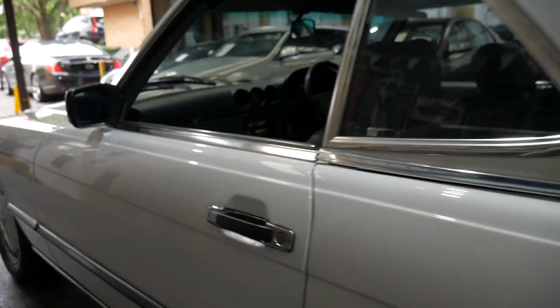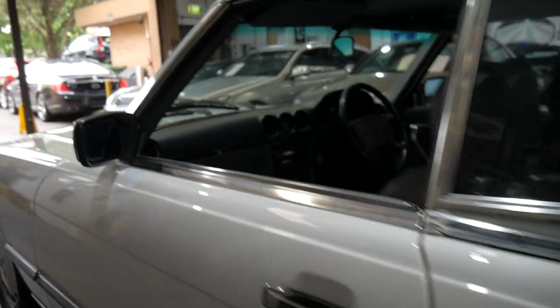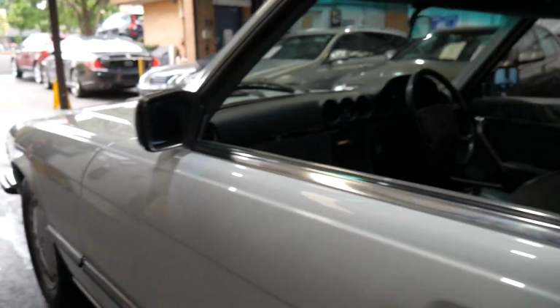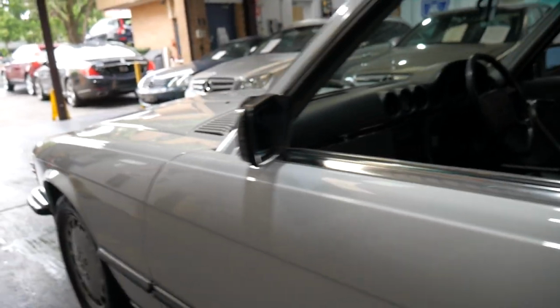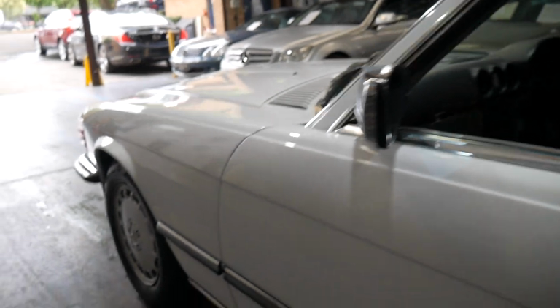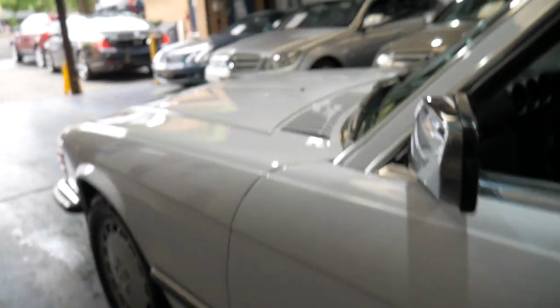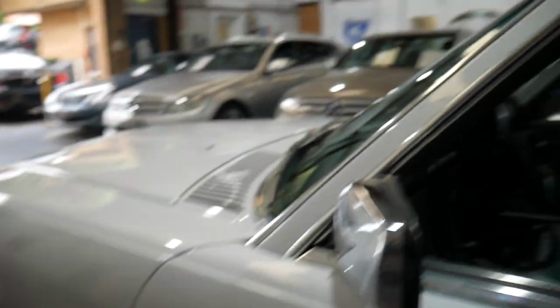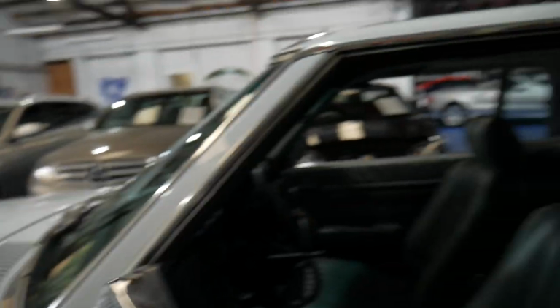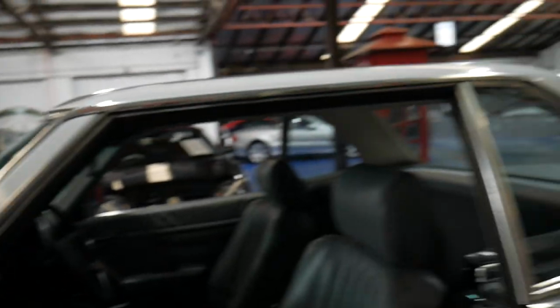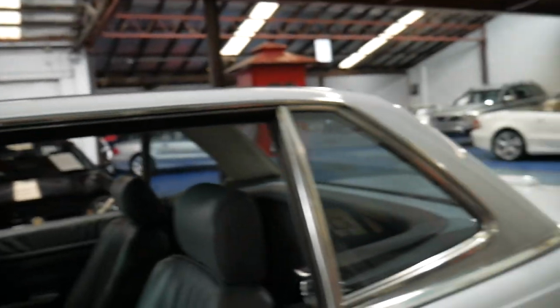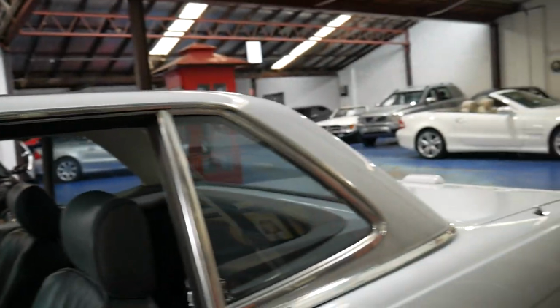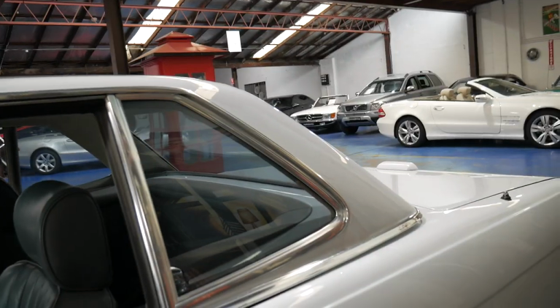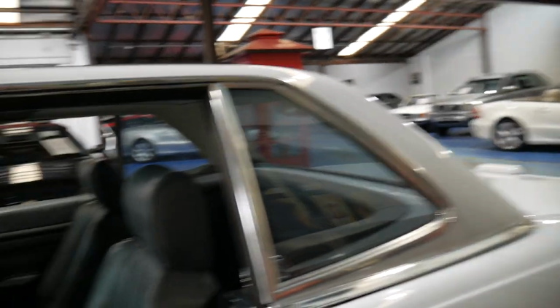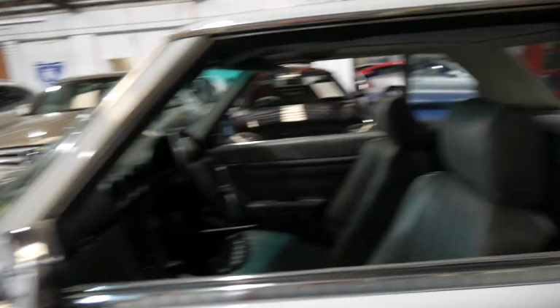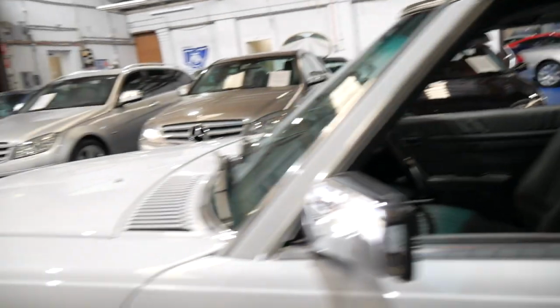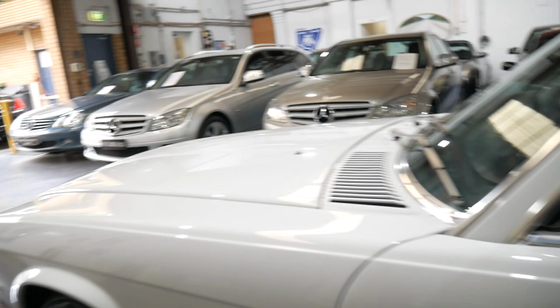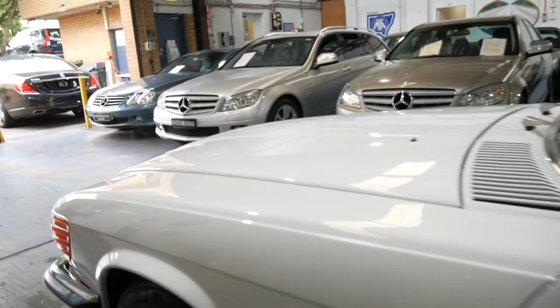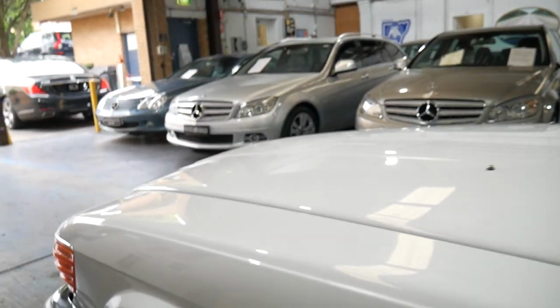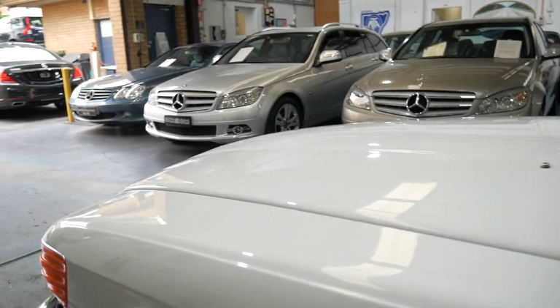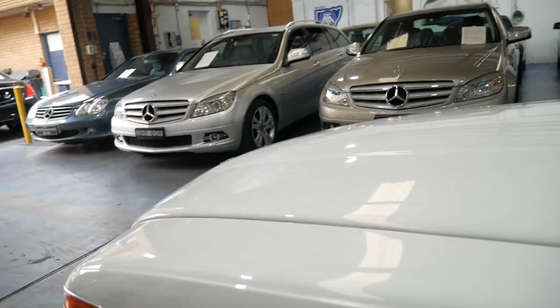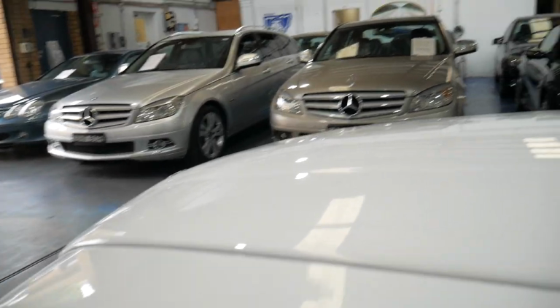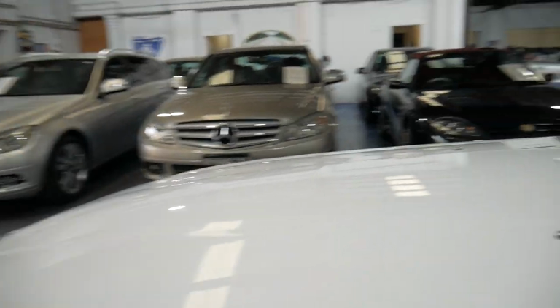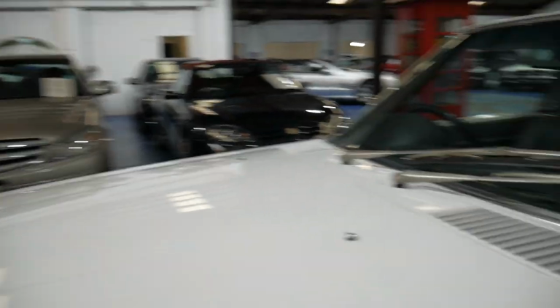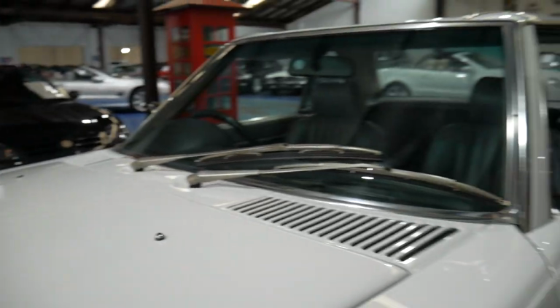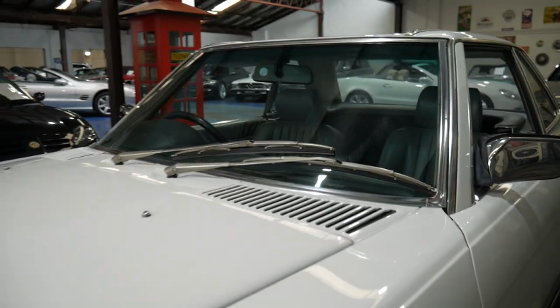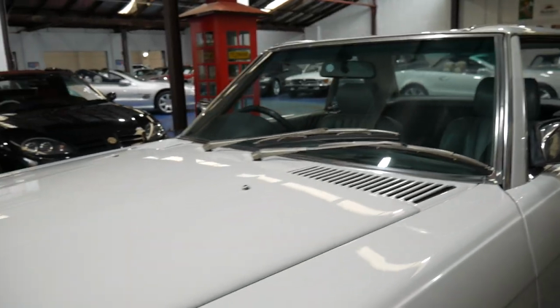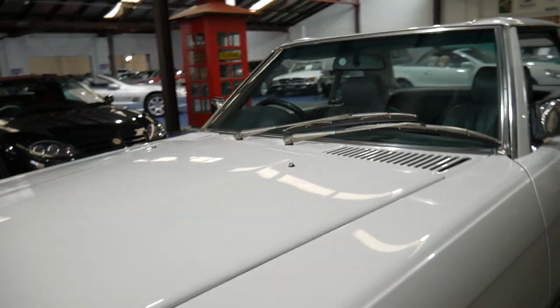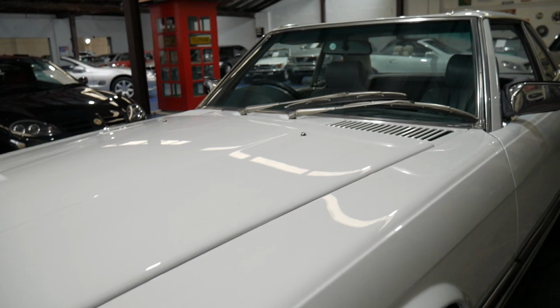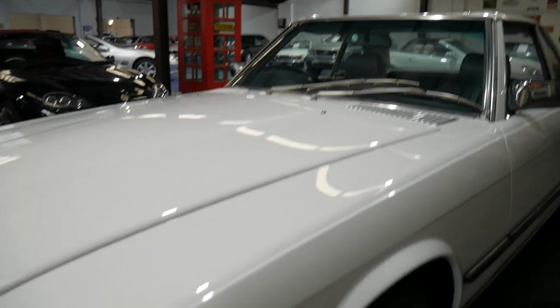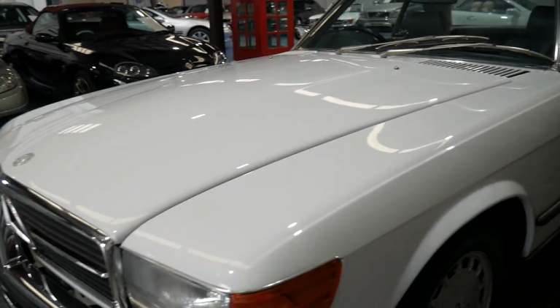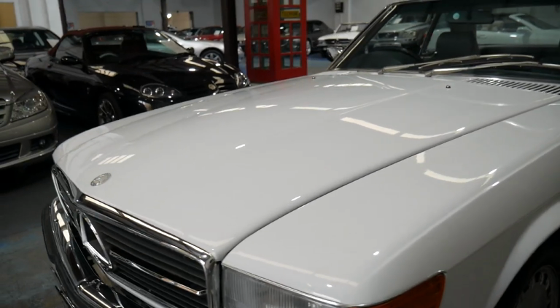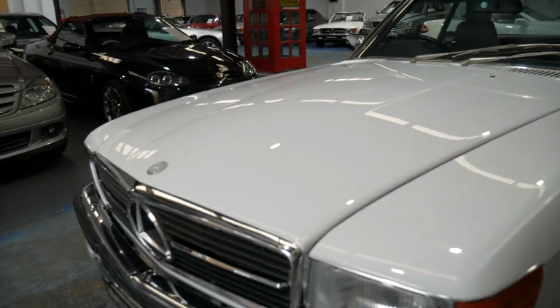I'm going to take it outside where the light is a bit better, but I wanted to say we are so proud of this beautiful car. We think these SLs are only going up and up in value. It's got Michelin tyres and, as I said, it does have a full history.